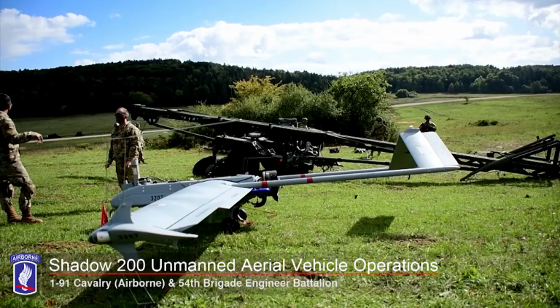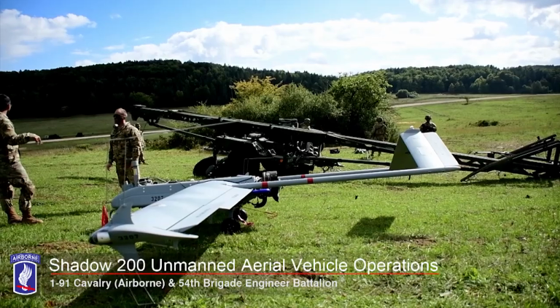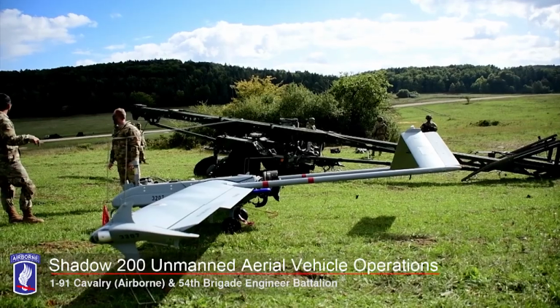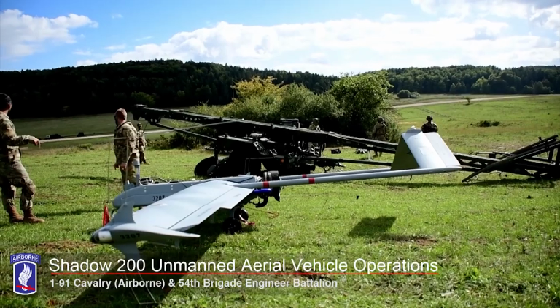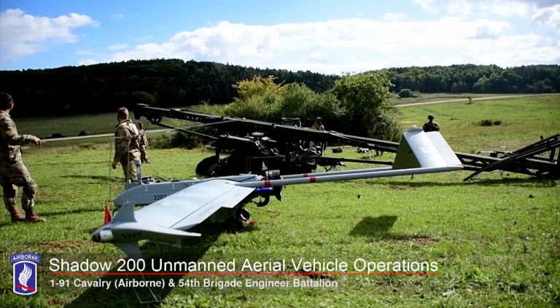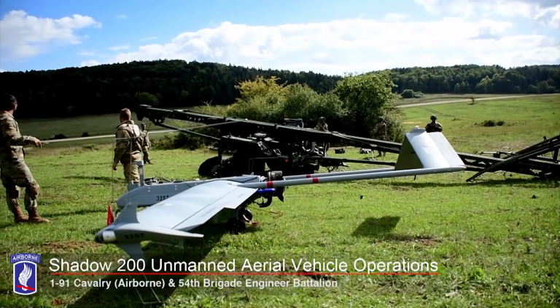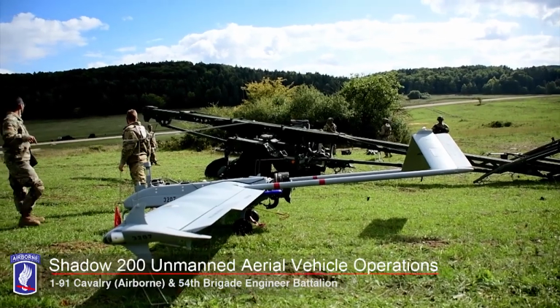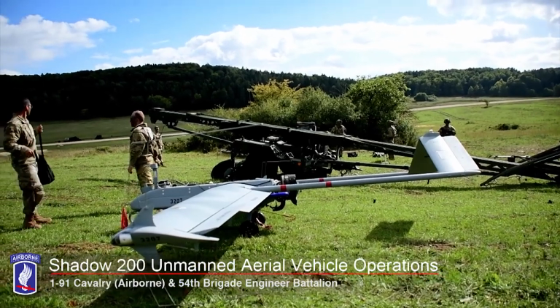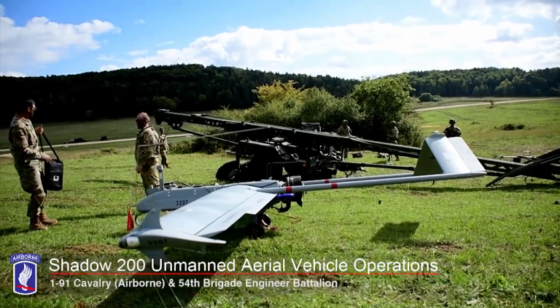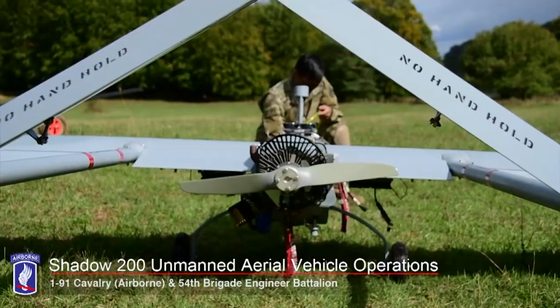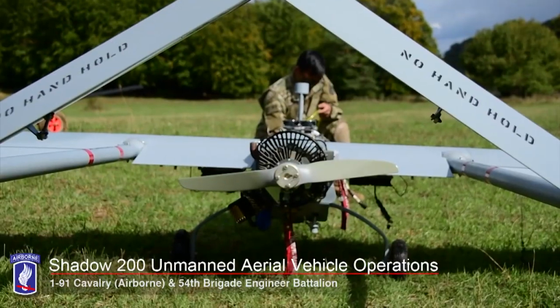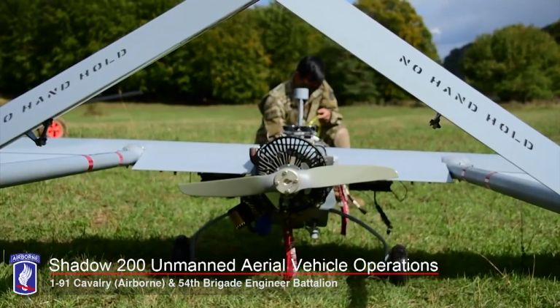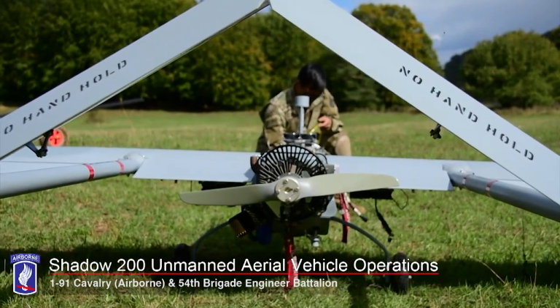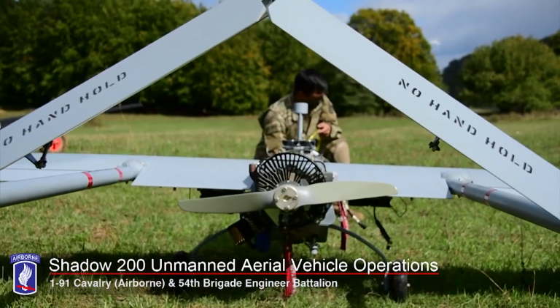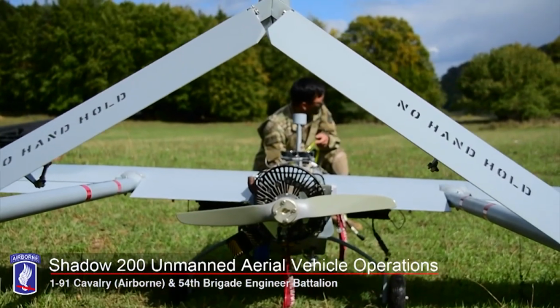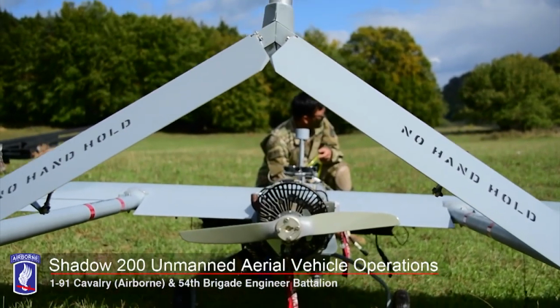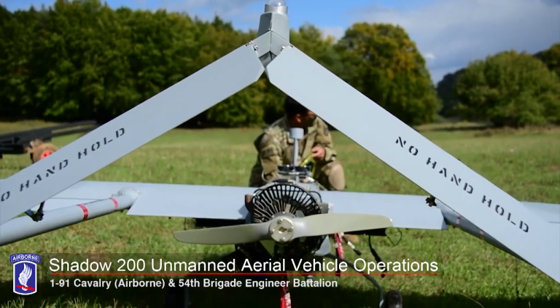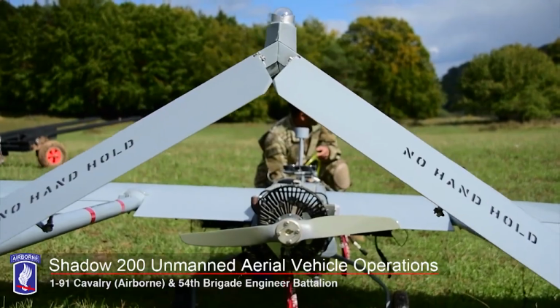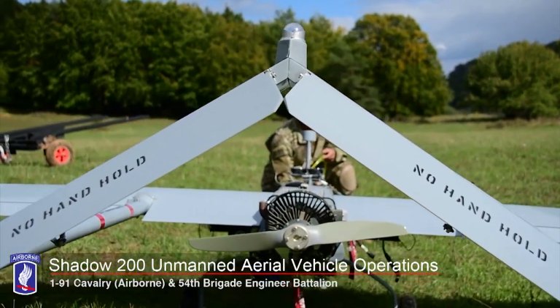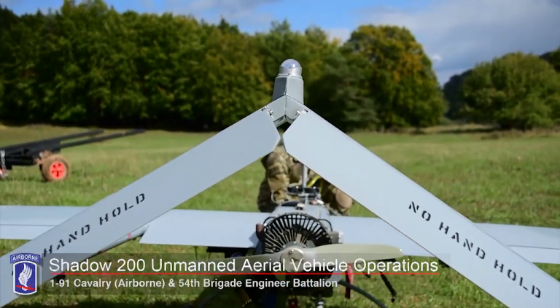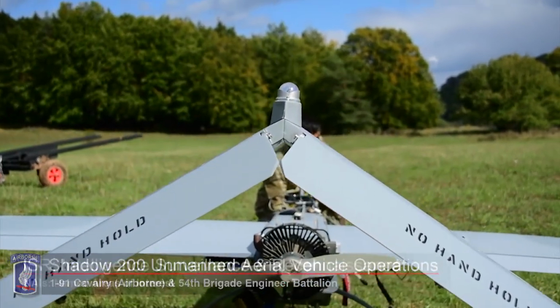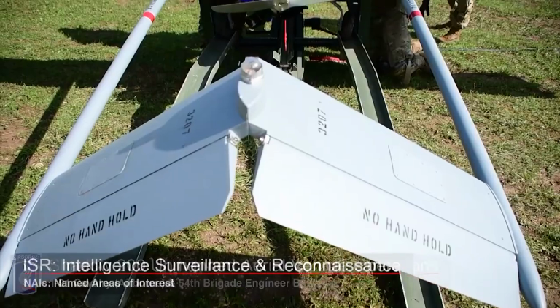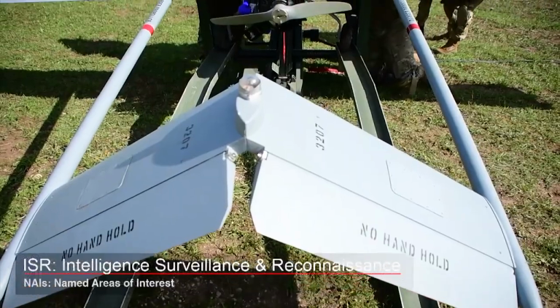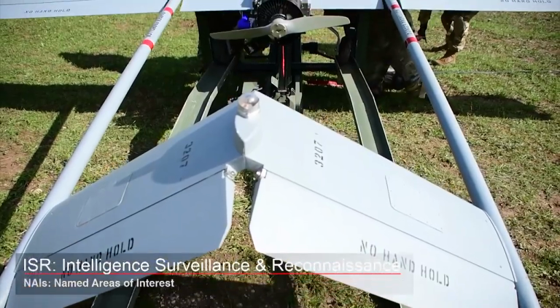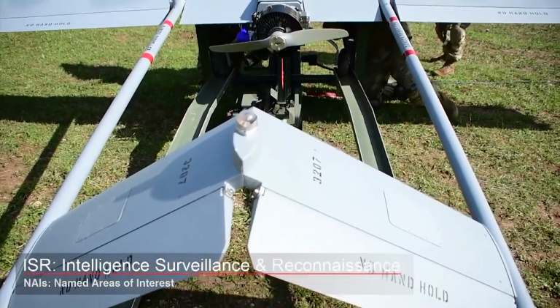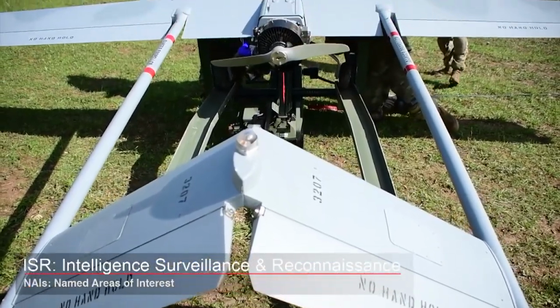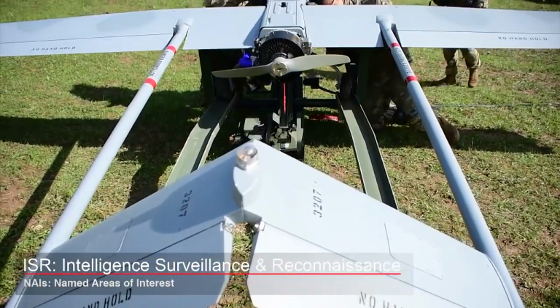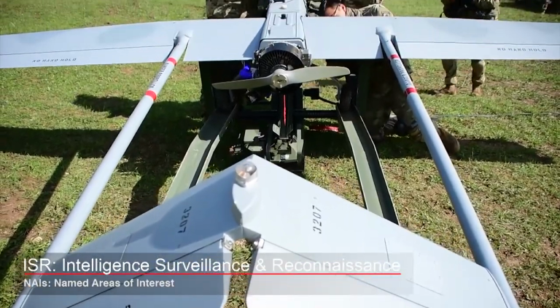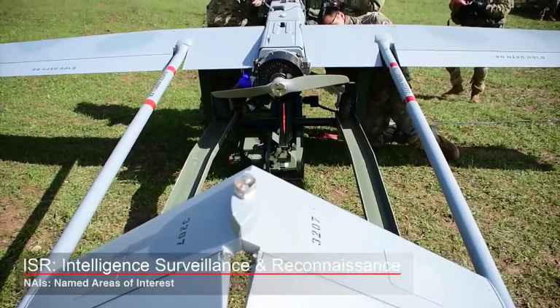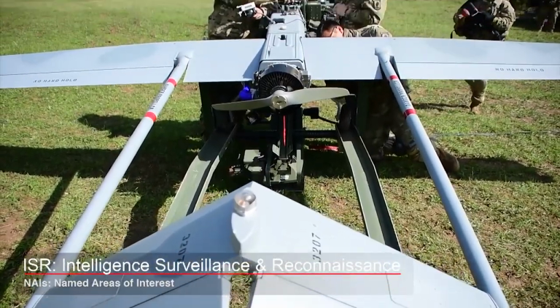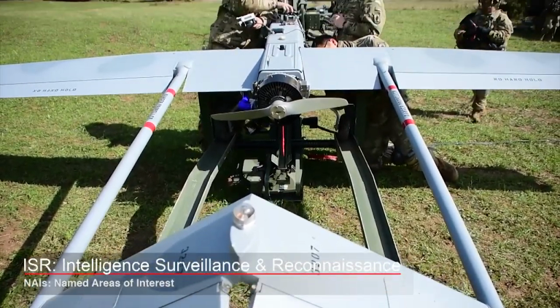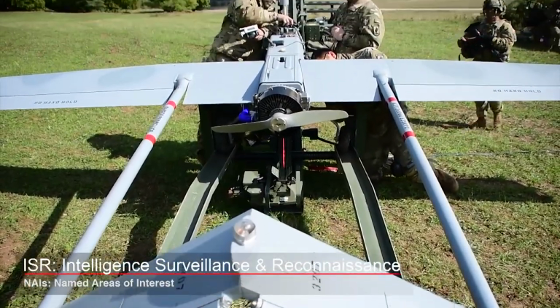This is the Shadow aircraft right here with the IE capabilities and Kong's relay package on it as well. We get up in the air and we find NAIs — purely an ISR asset.